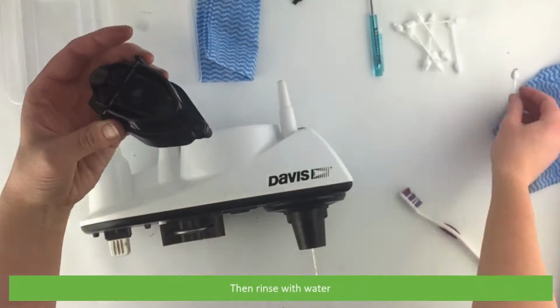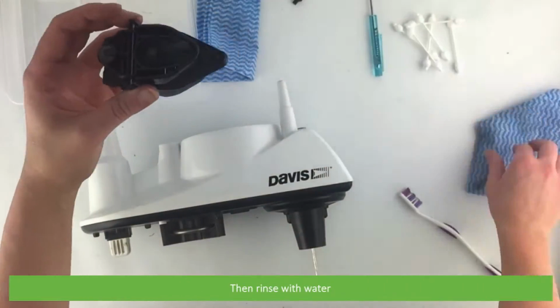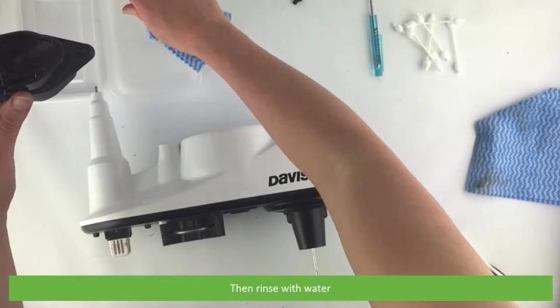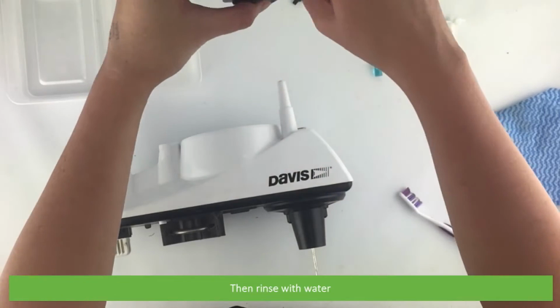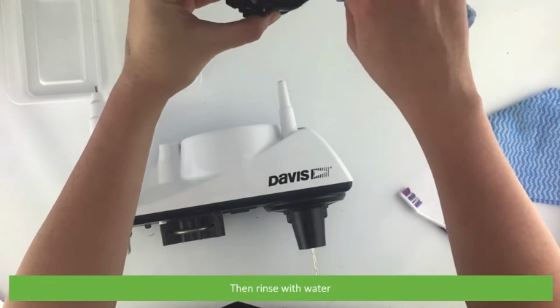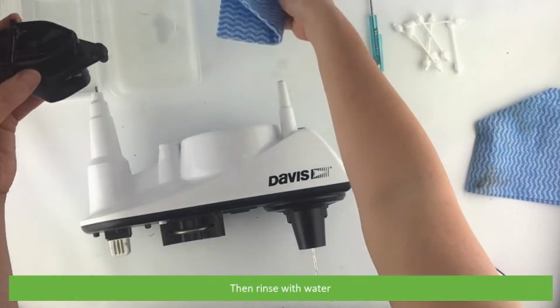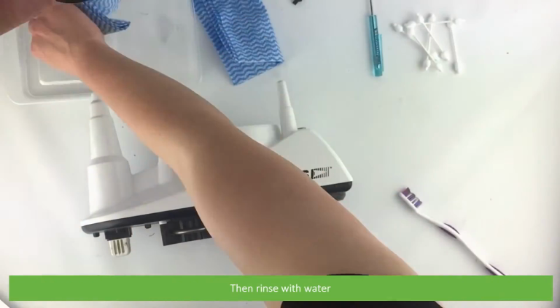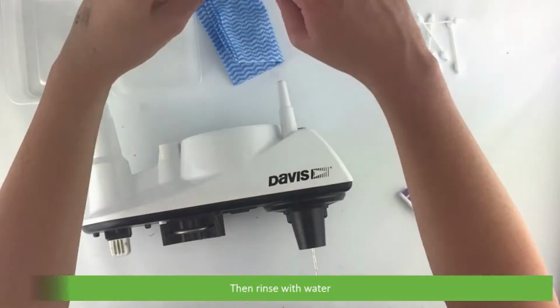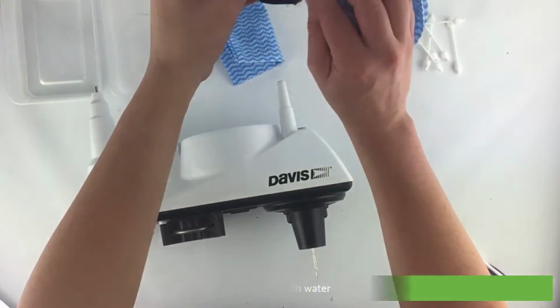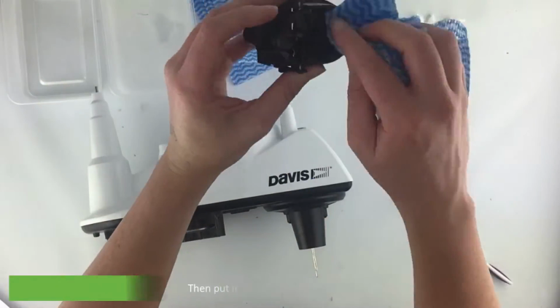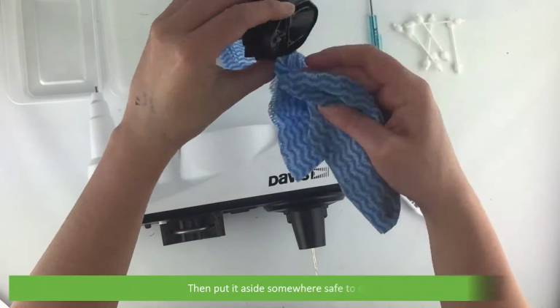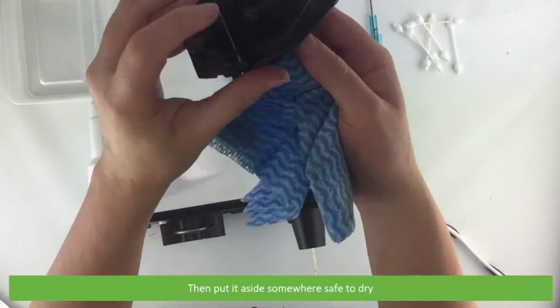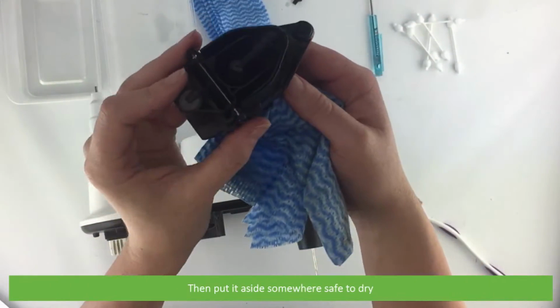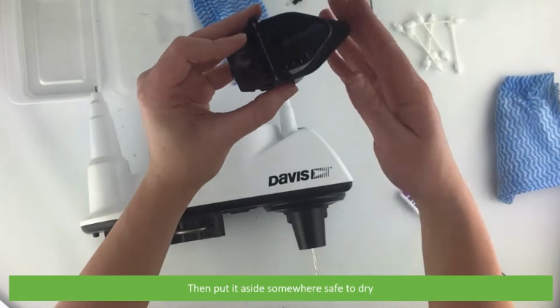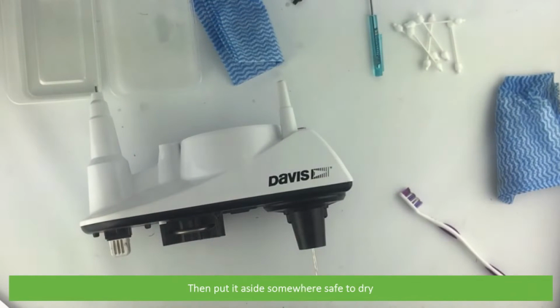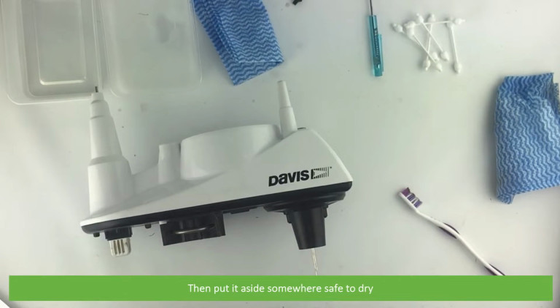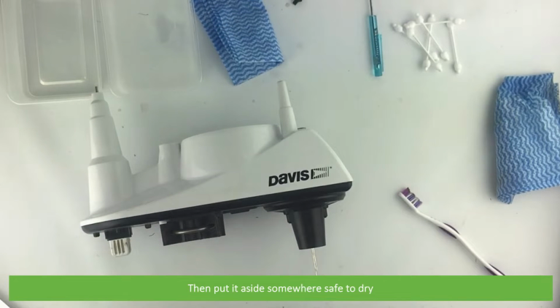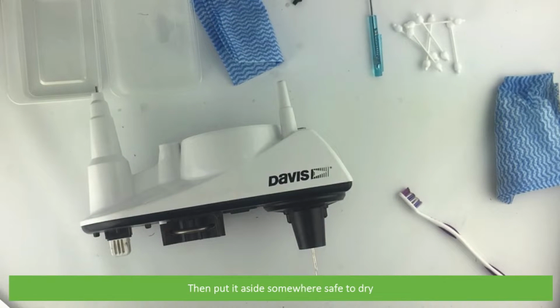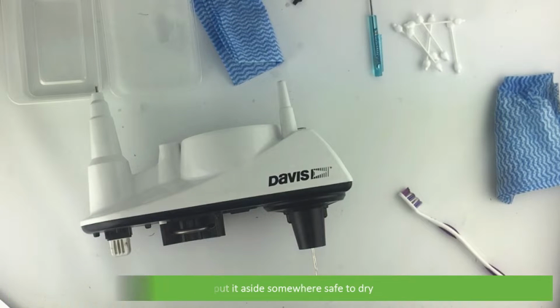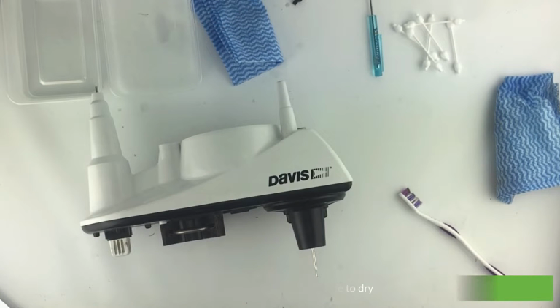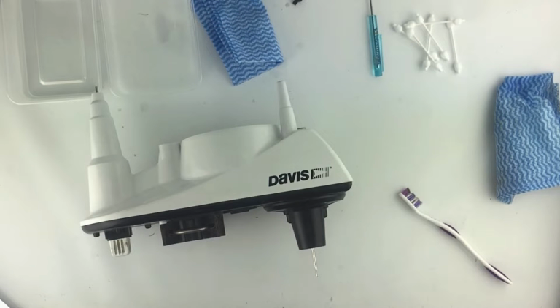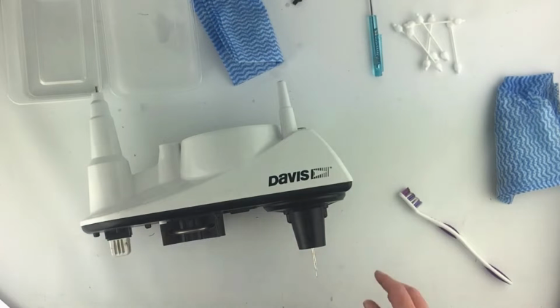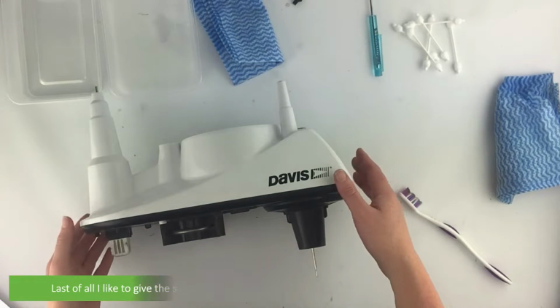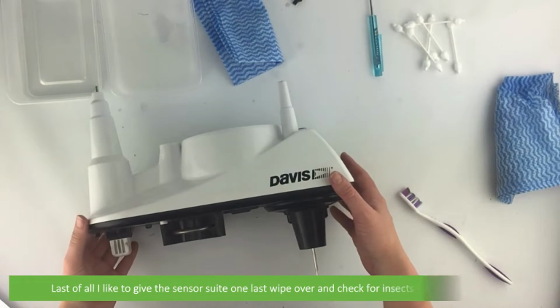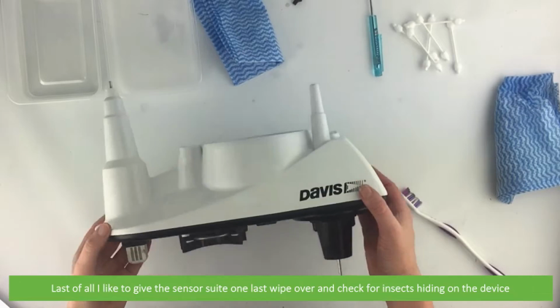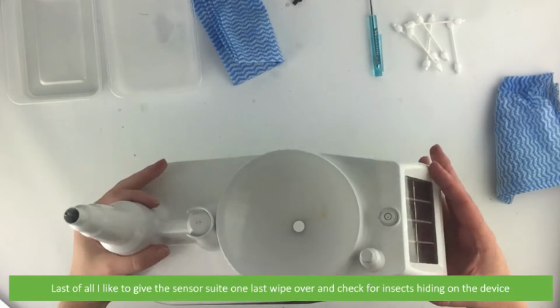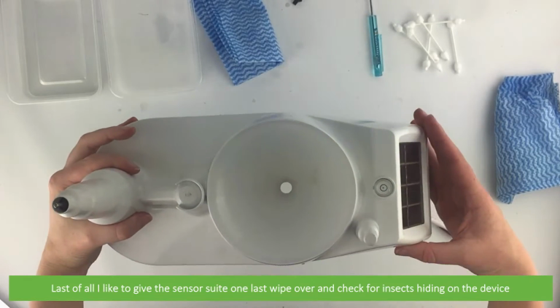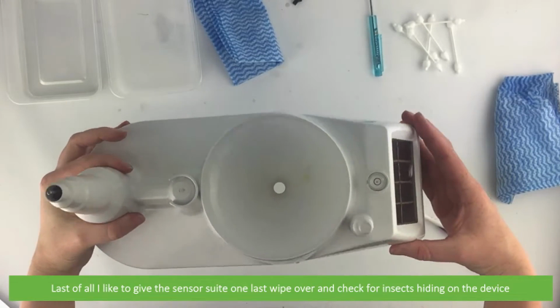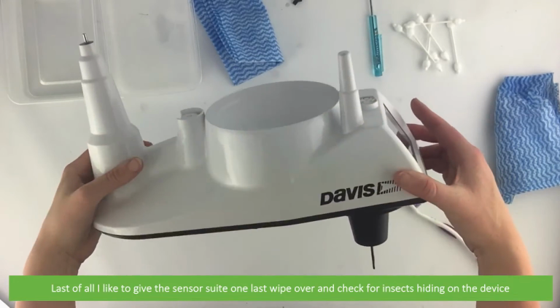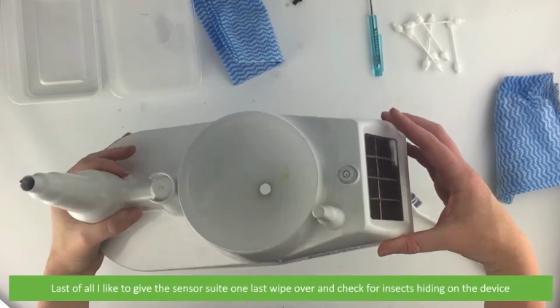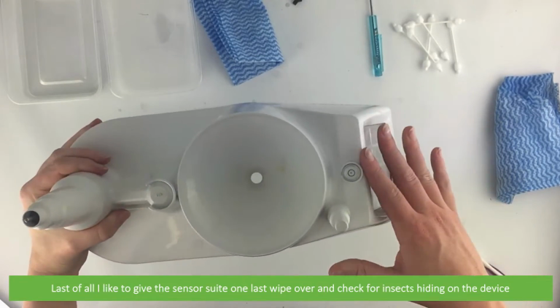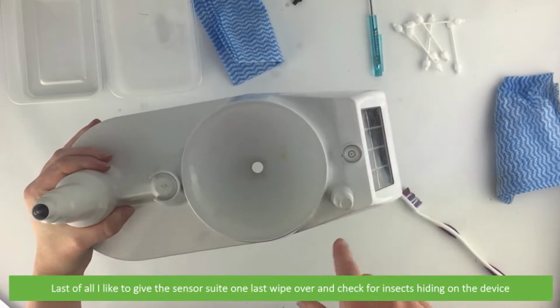Rinse in water, then put it aside somewhere safe to dry. Last of all, I like to give the sensor one last wipe over and check for any insects hiding on the device.